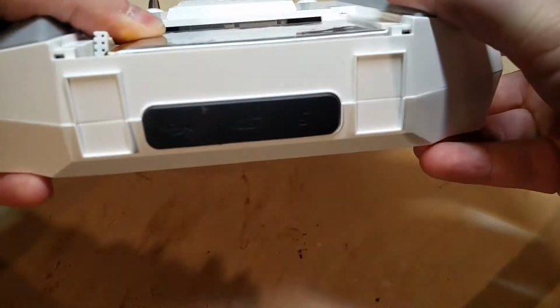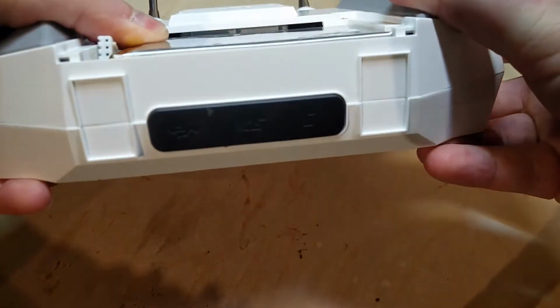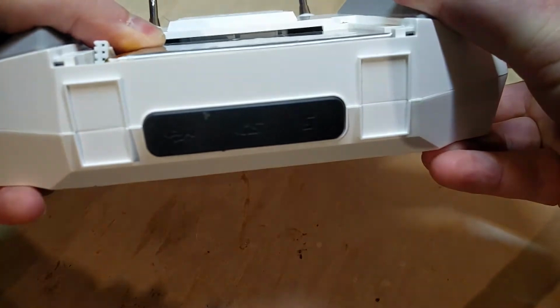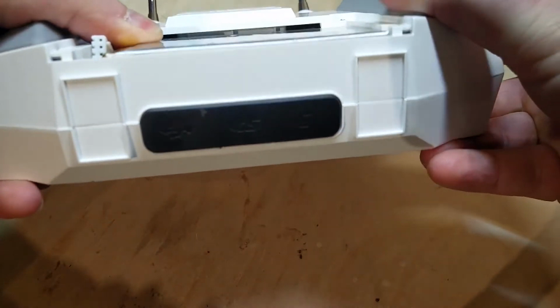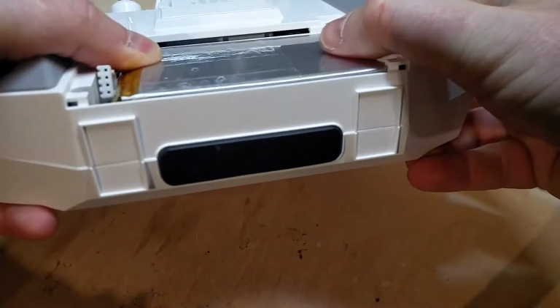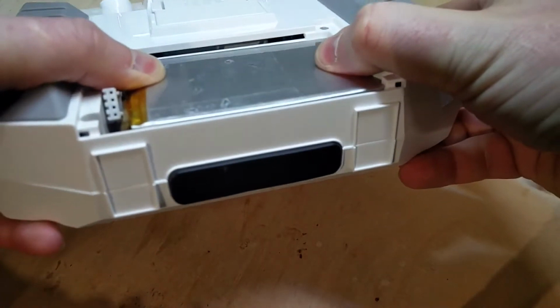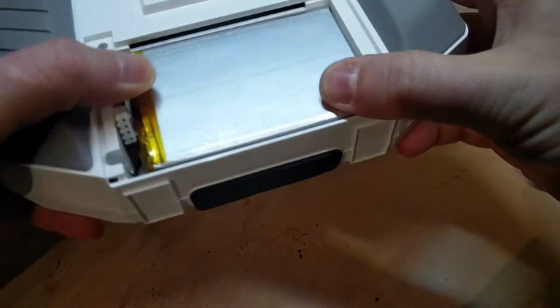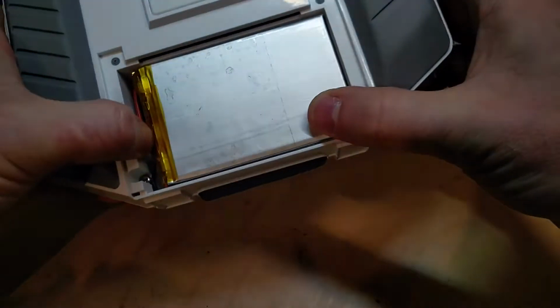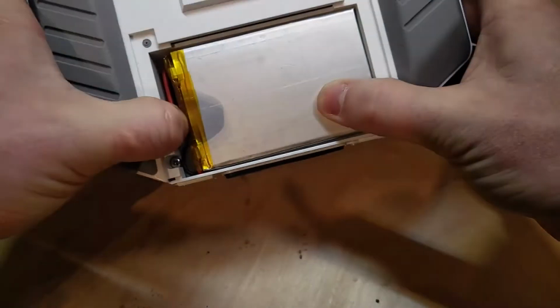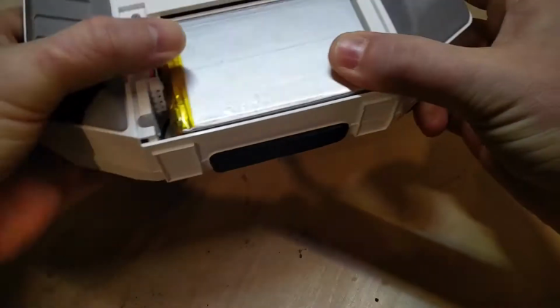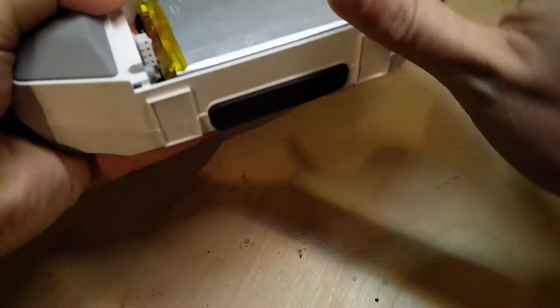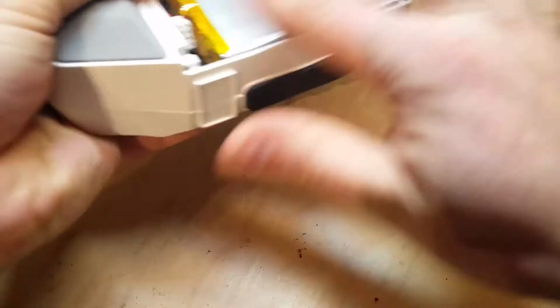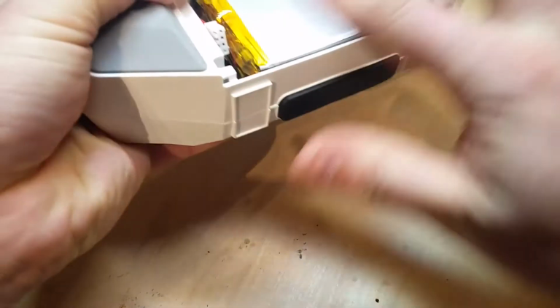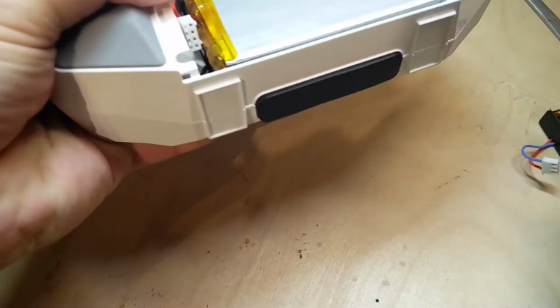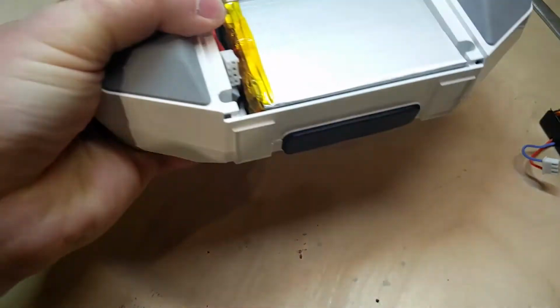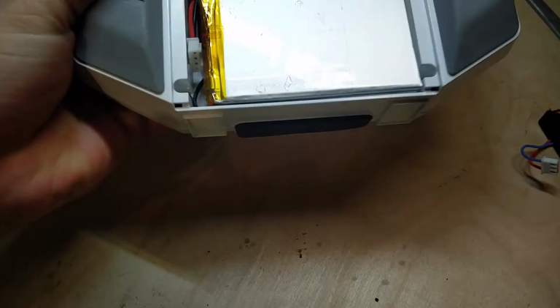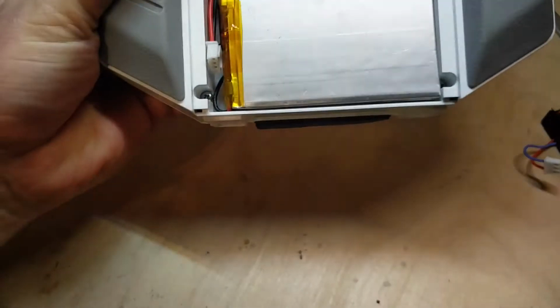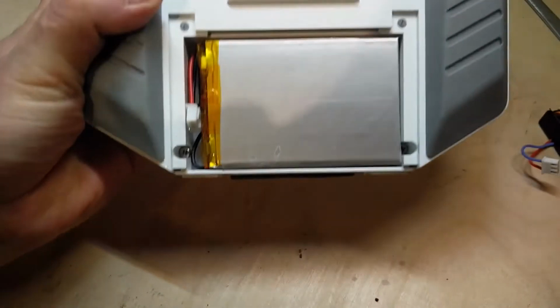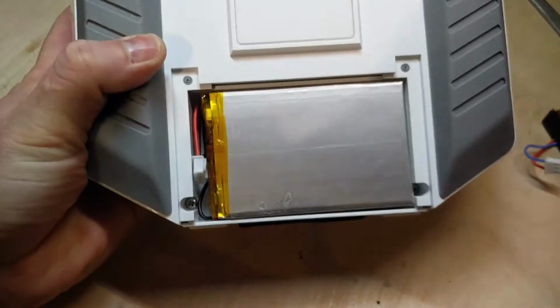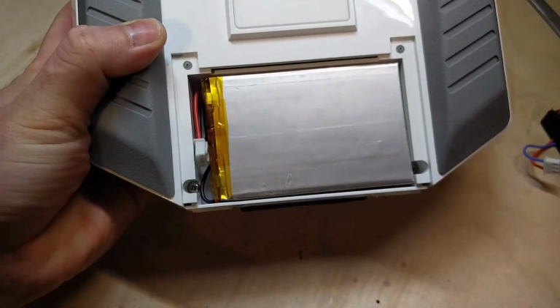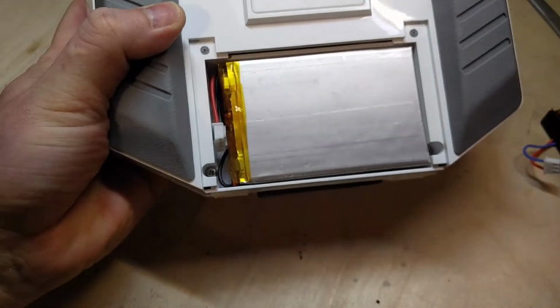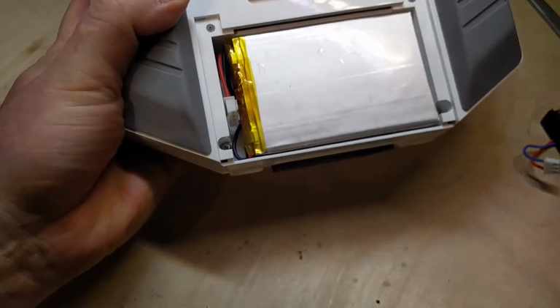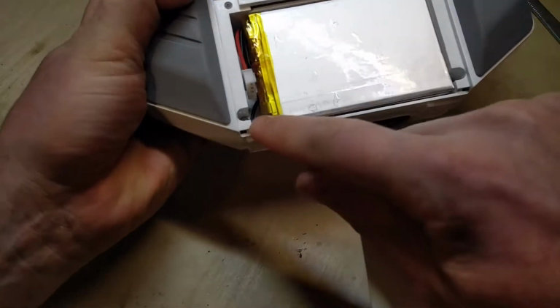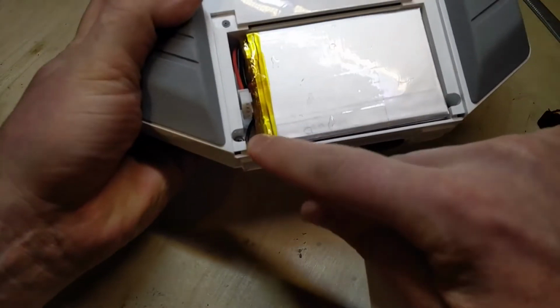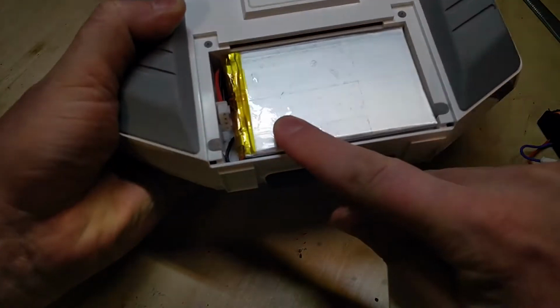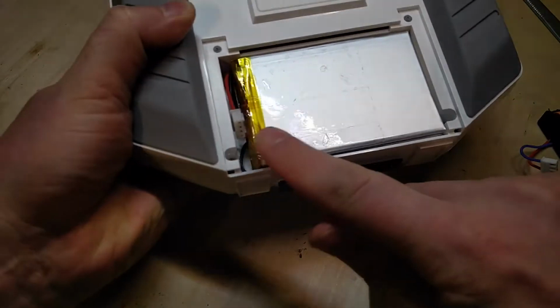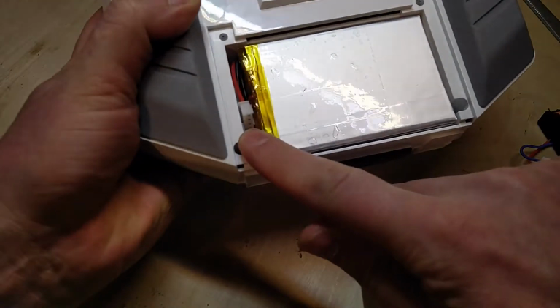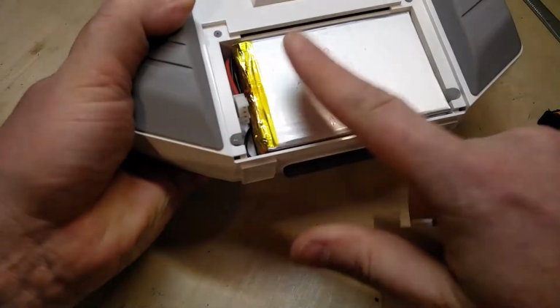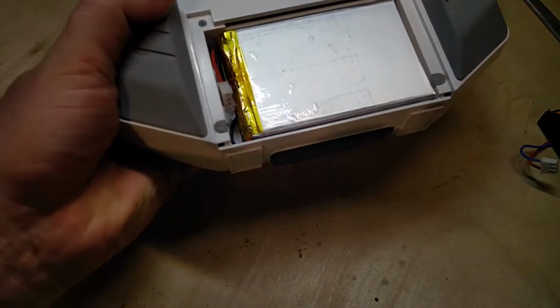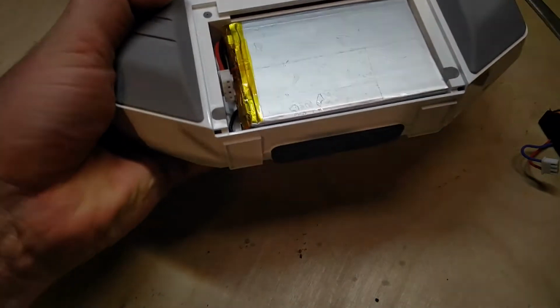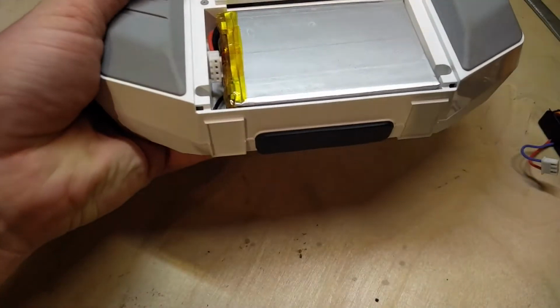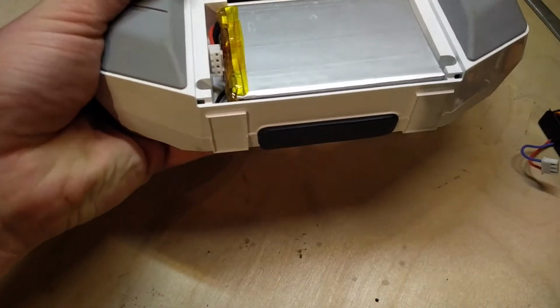Check this out — it's absolutely flush with the top surface and it occupies around 80% of the internal volume of the battery bay.